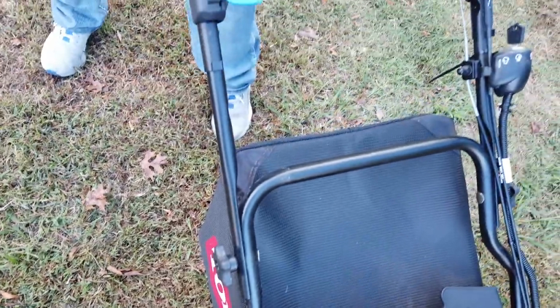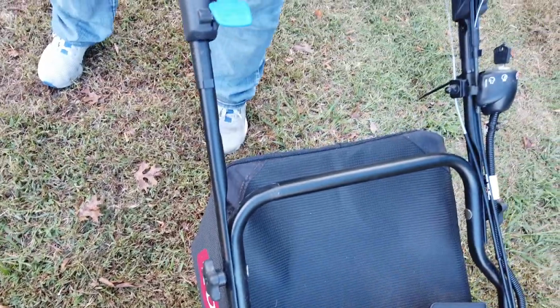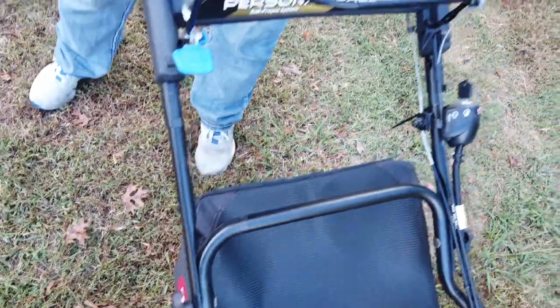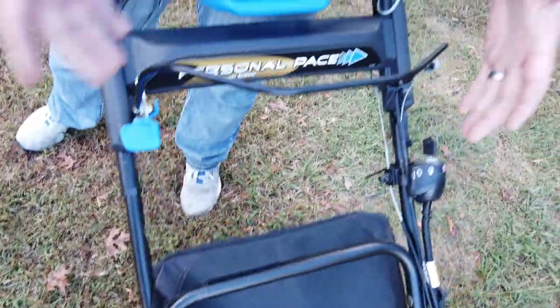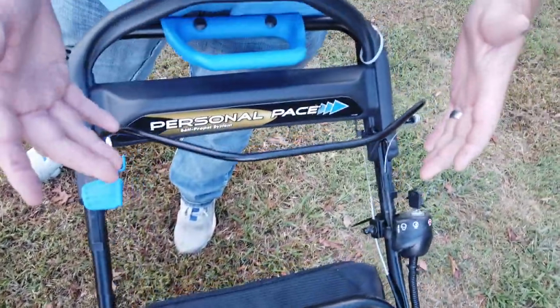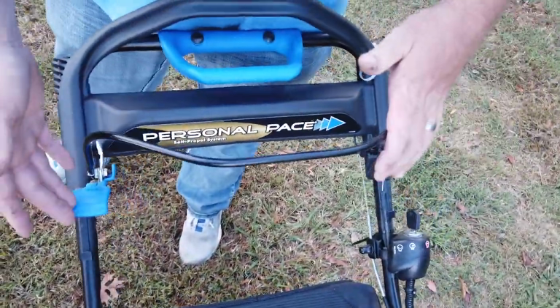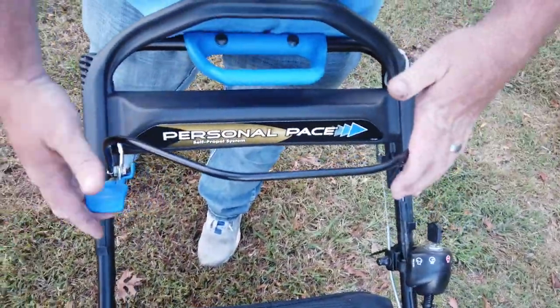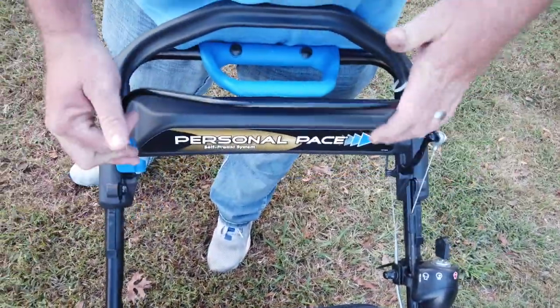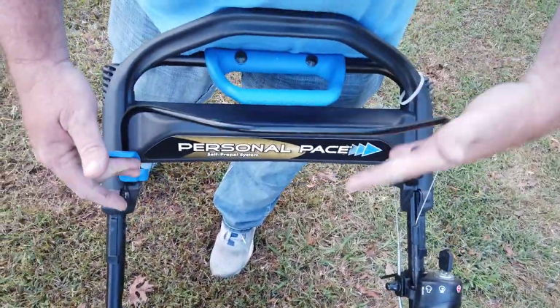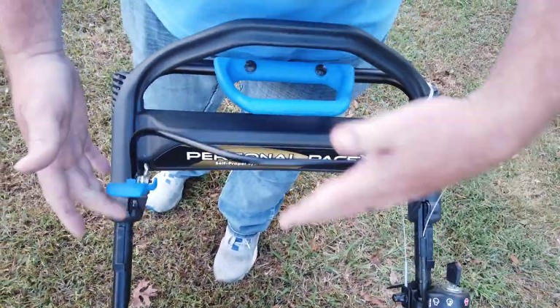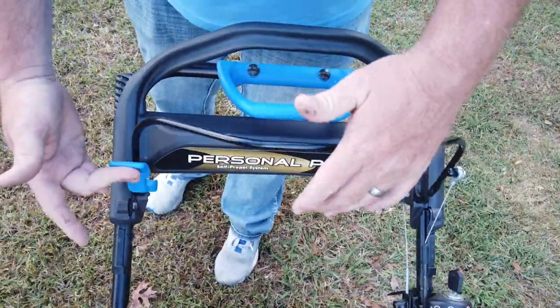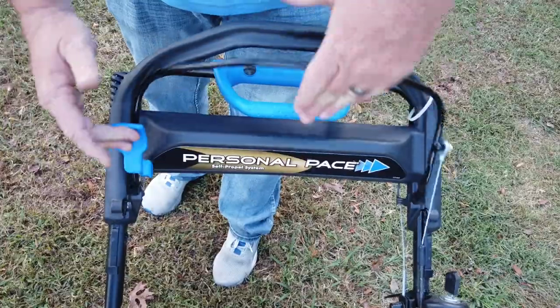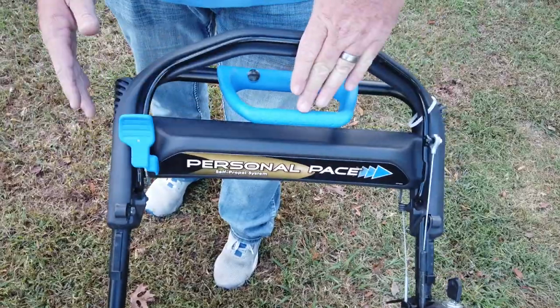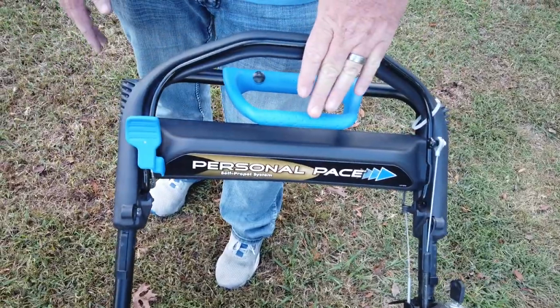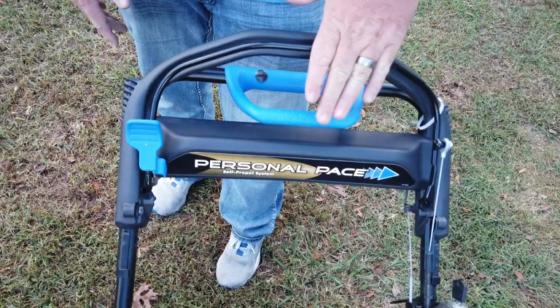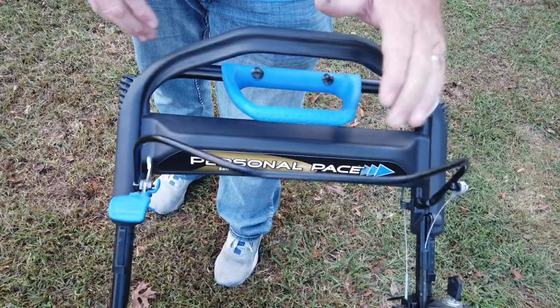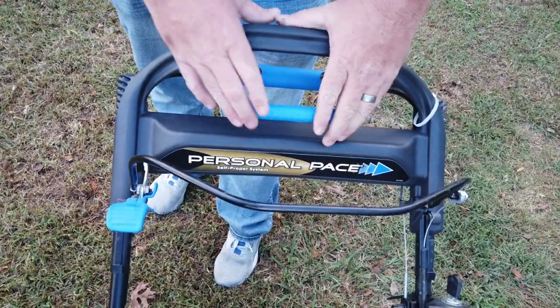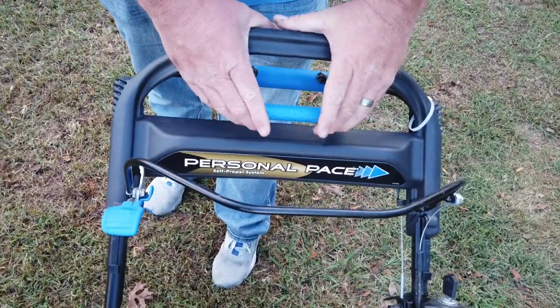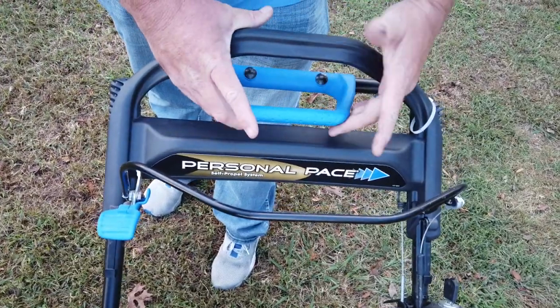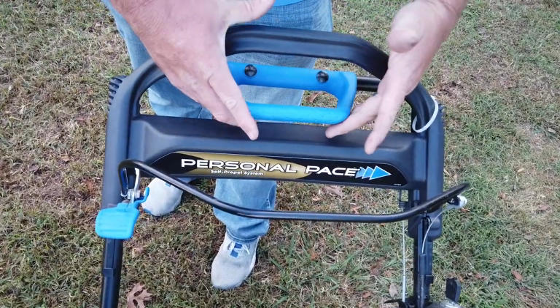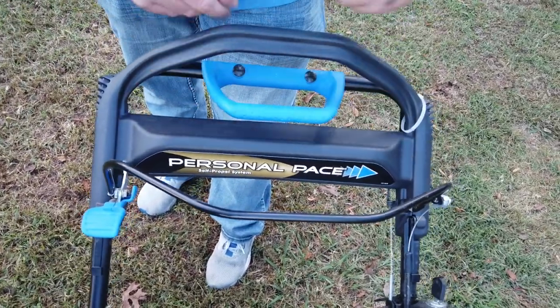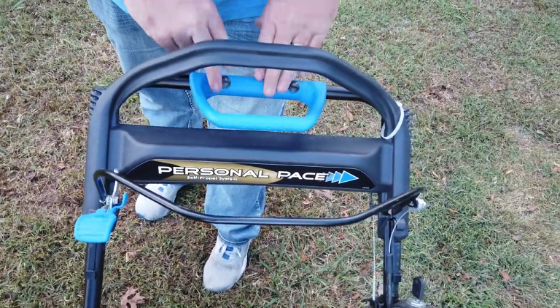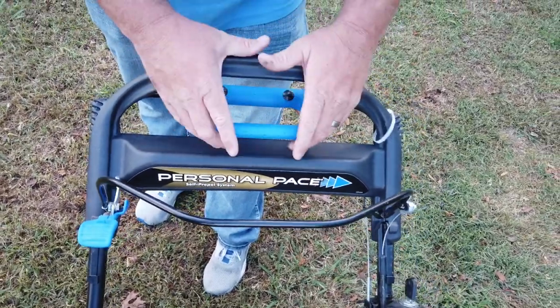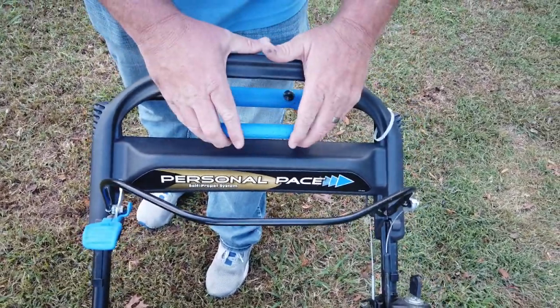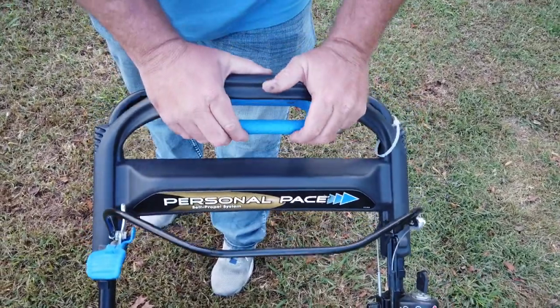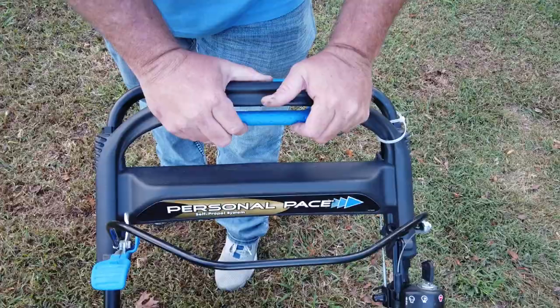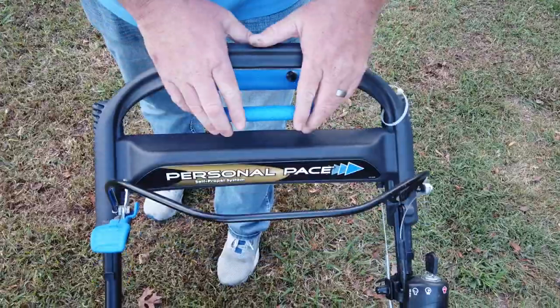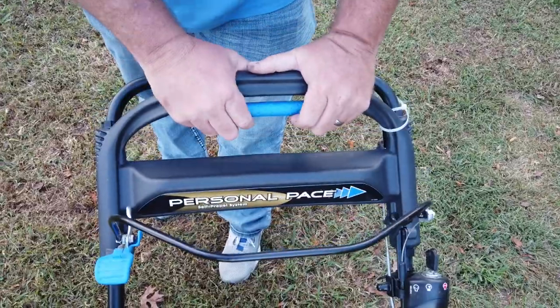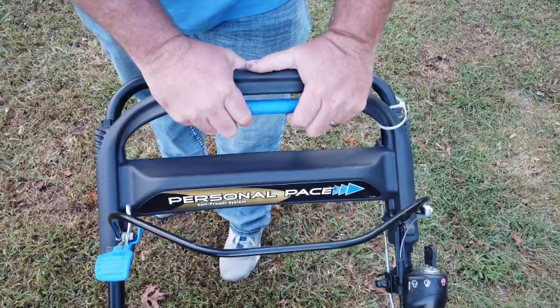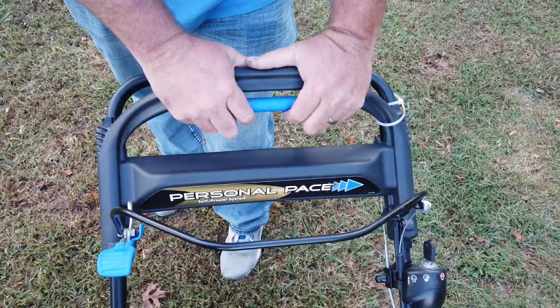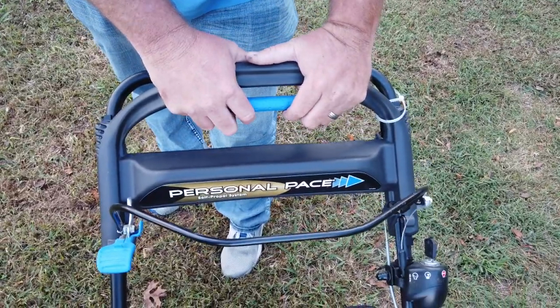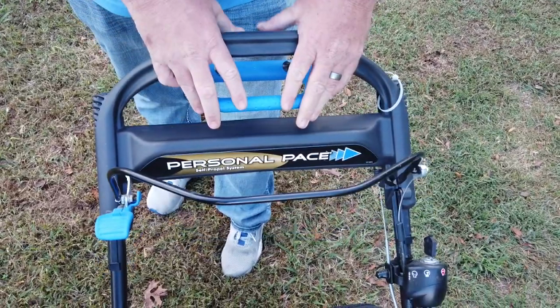Here is your personal pace system. To go, you flip this lever up, pull it back, hold the blue sturdy plastic piece and push down. The further you push down, the faster it will go.